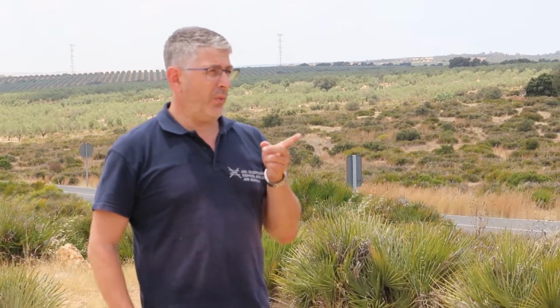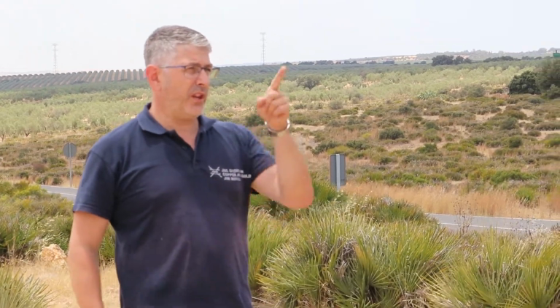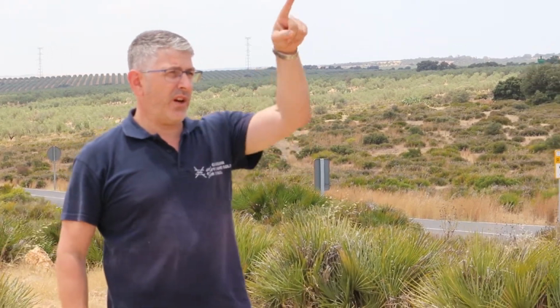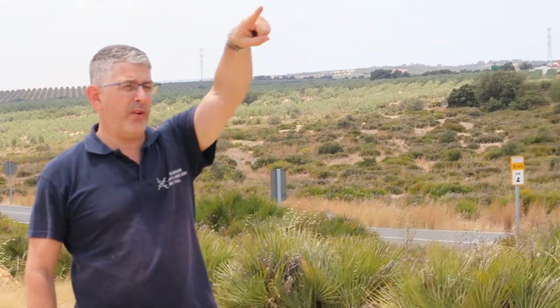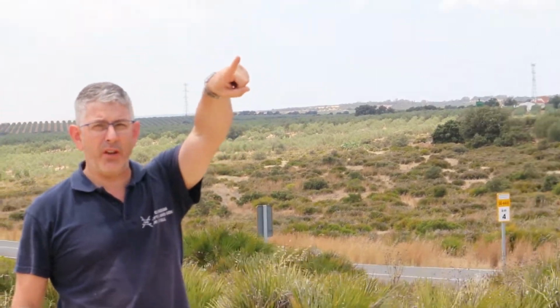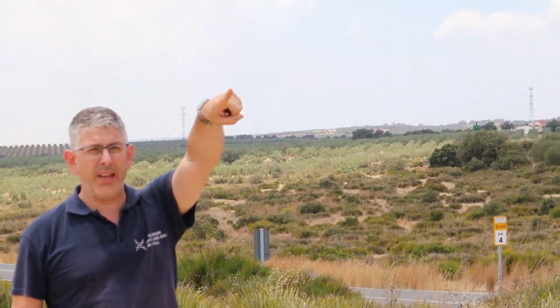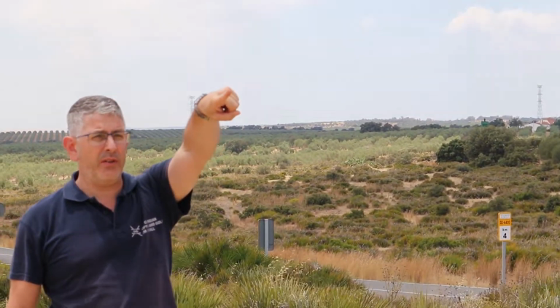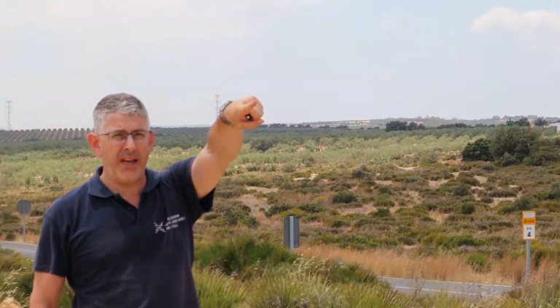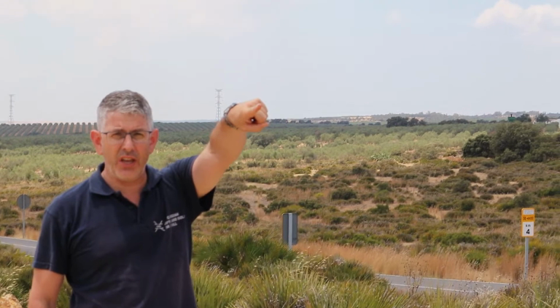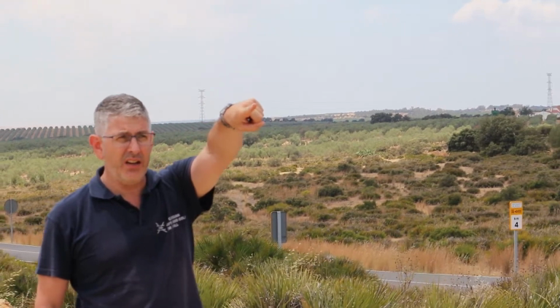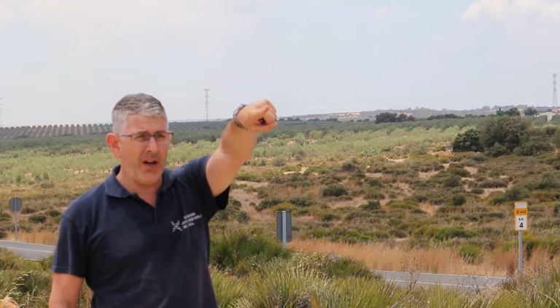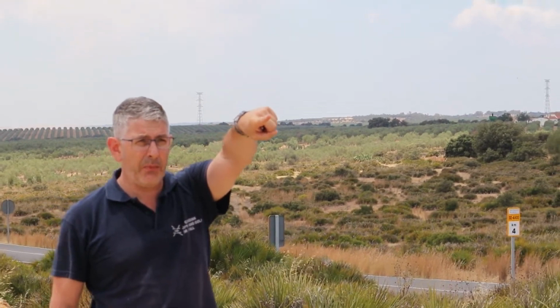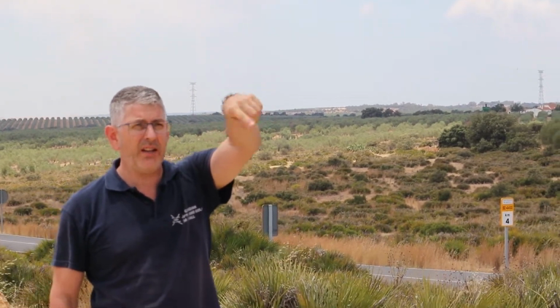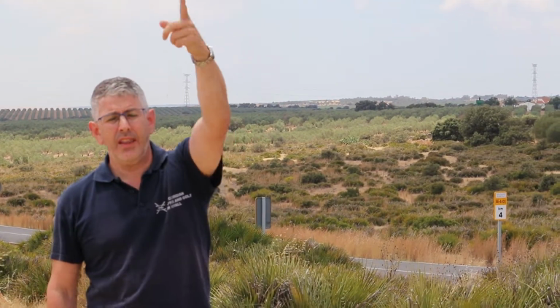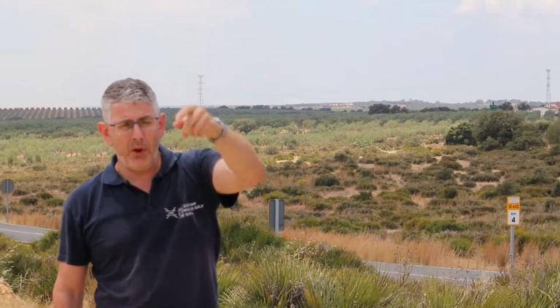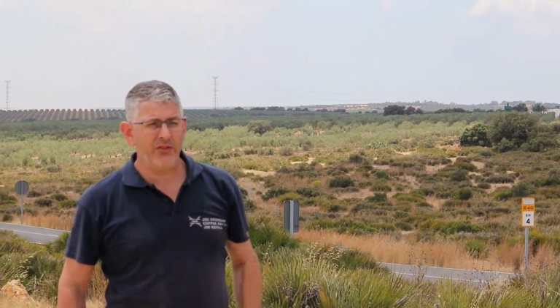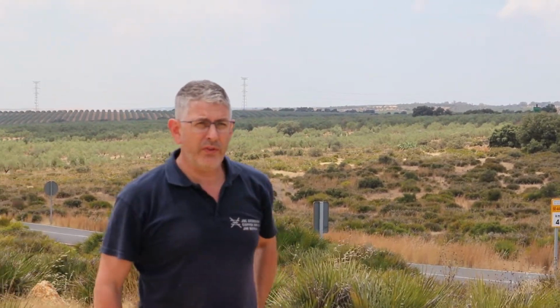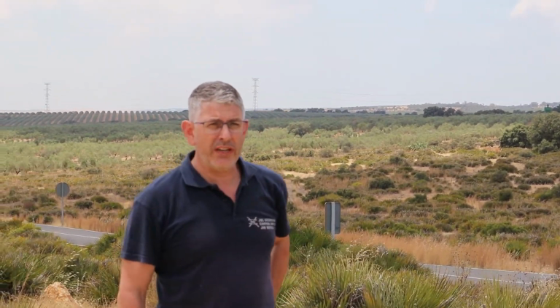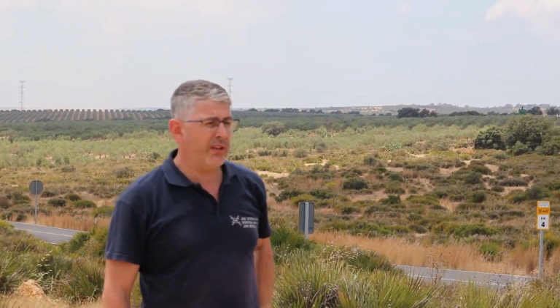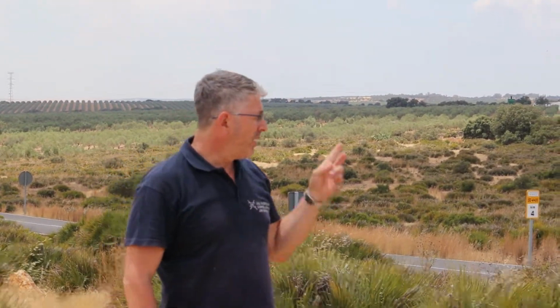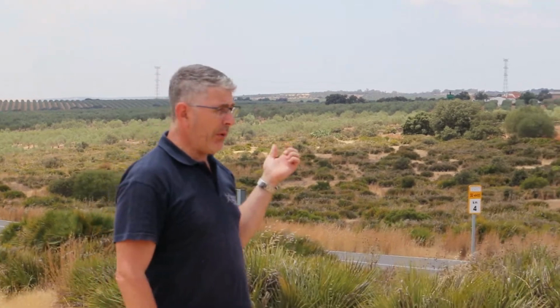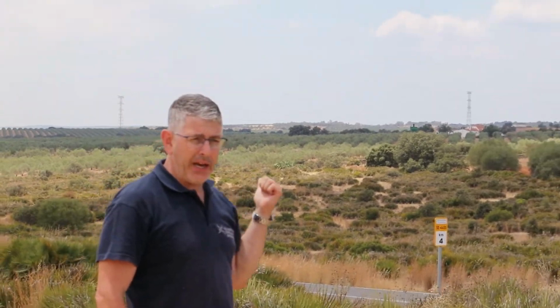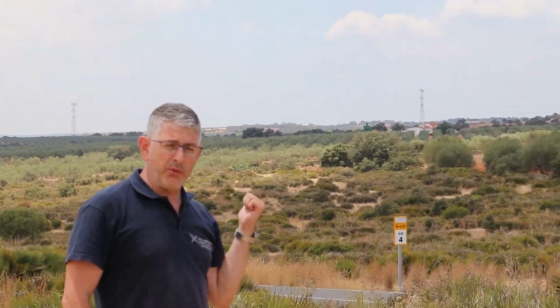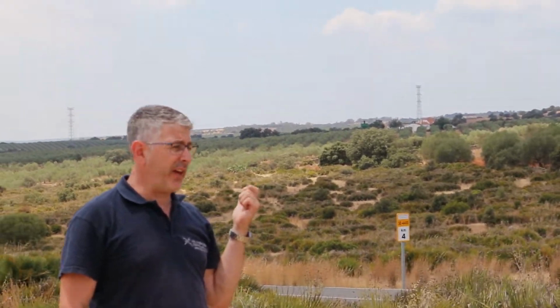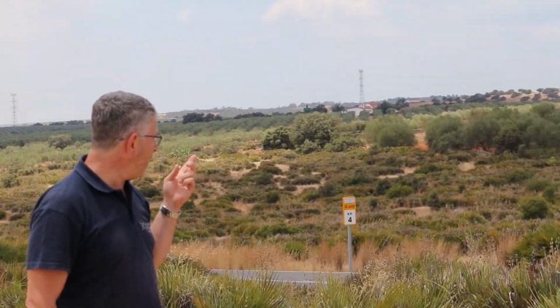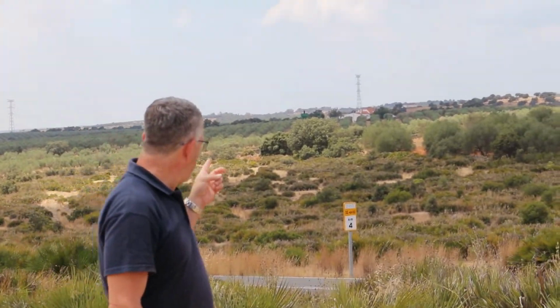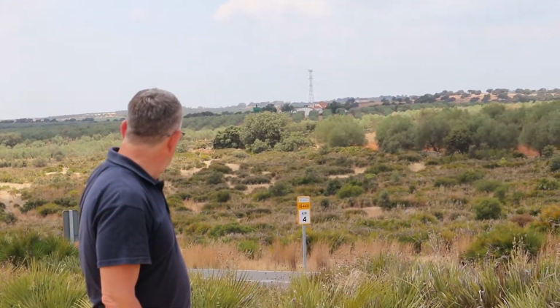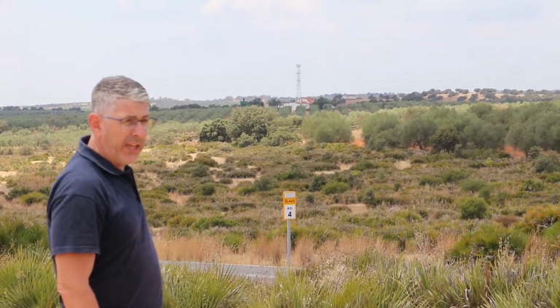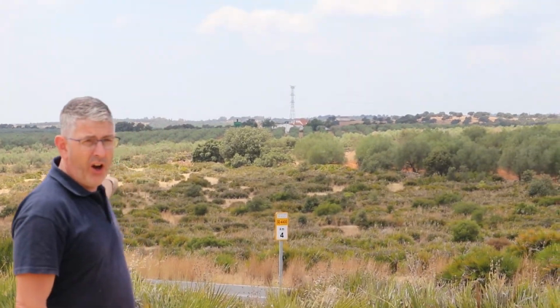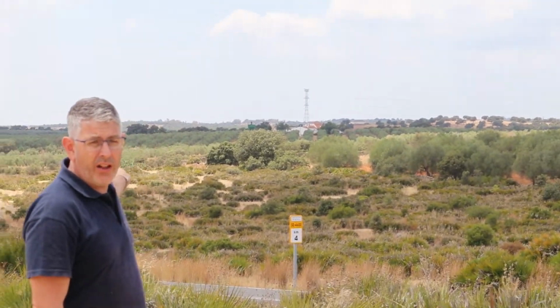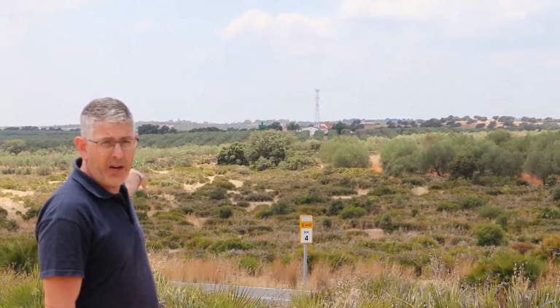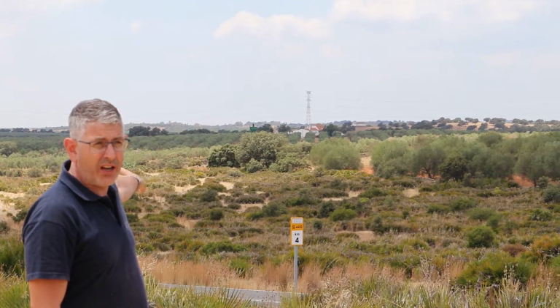We've just come from five kilometers that way from the Aznalcóllar deposit, and then beyond that towards Seville was Las Cruces. Now we're on Pan Global's Escacena project and we're looking out over the La Romana target.